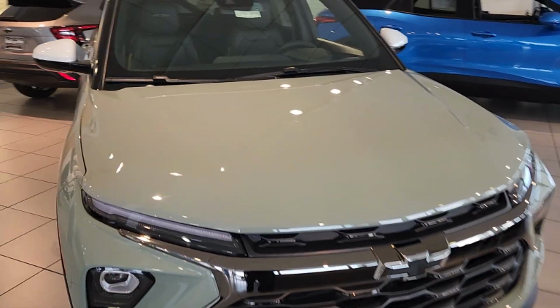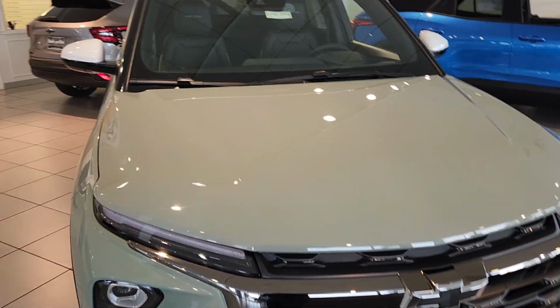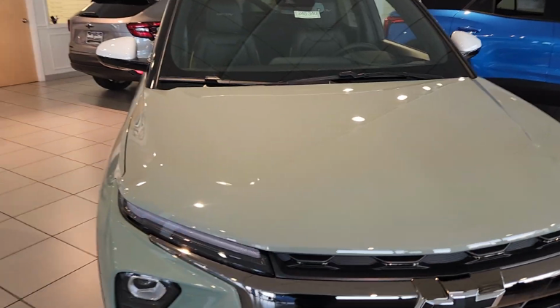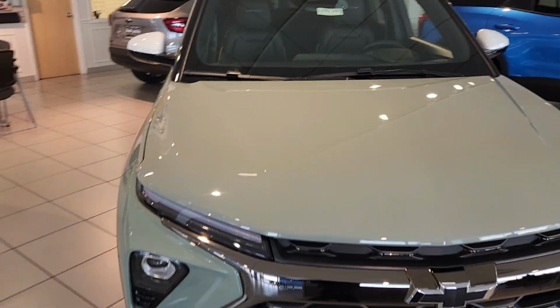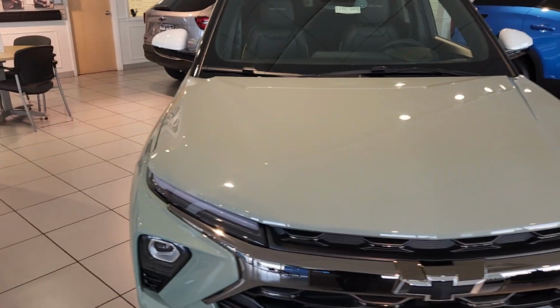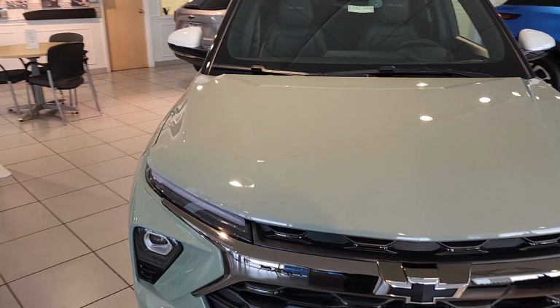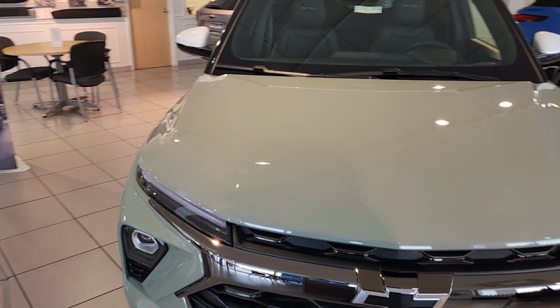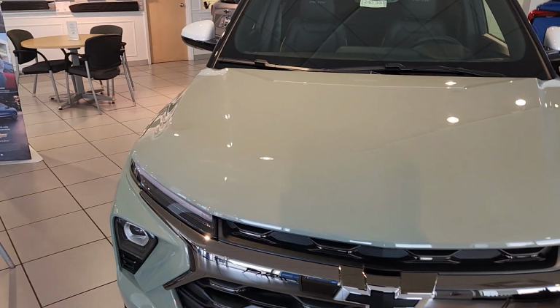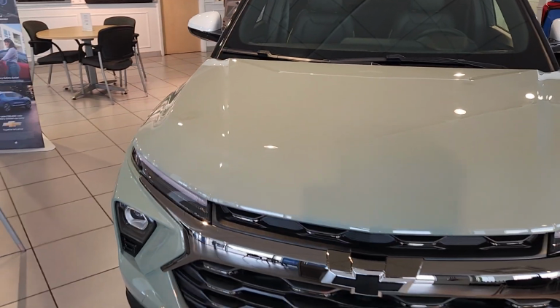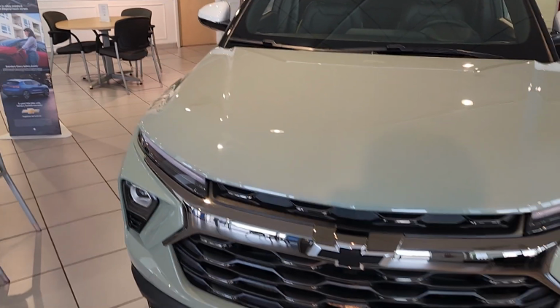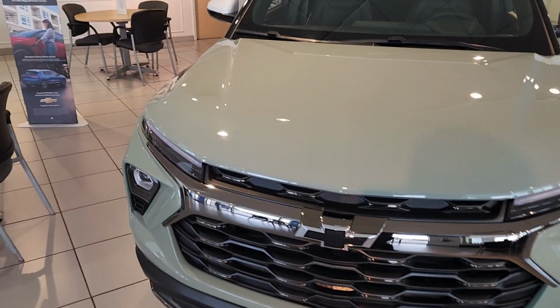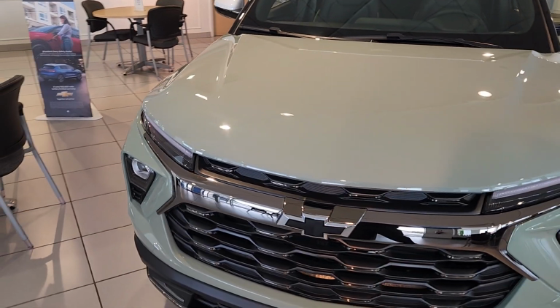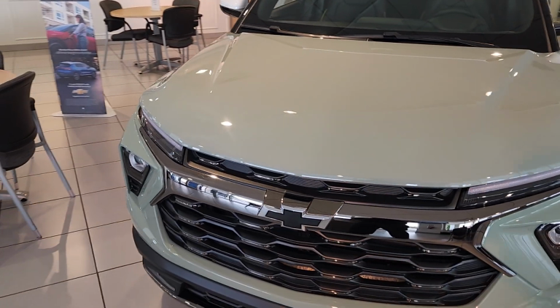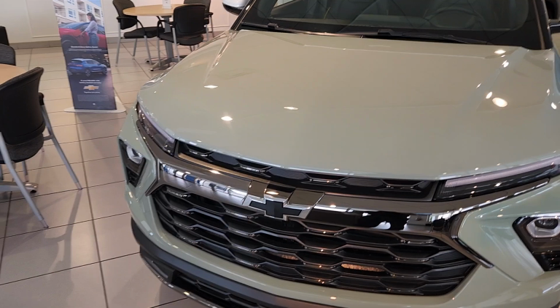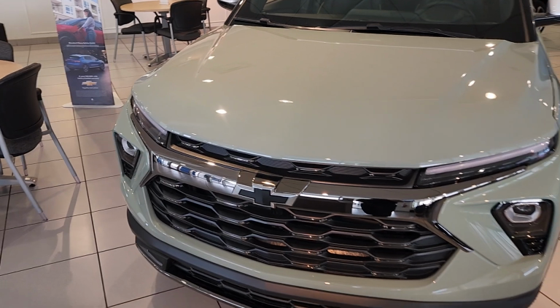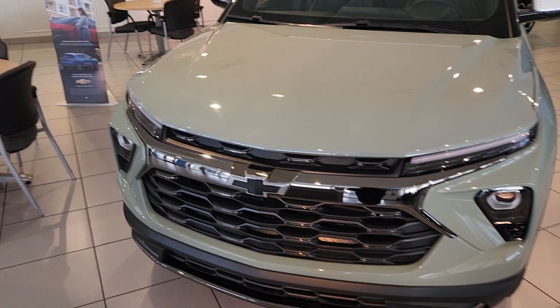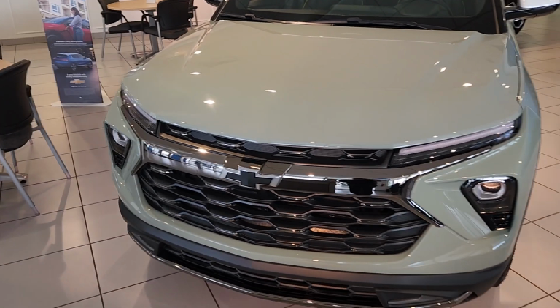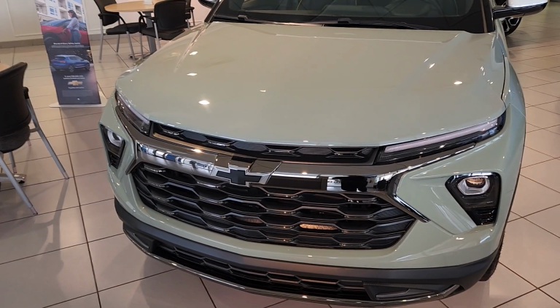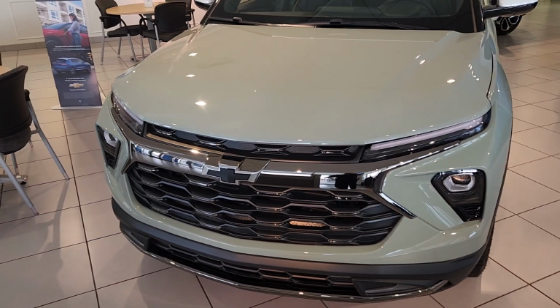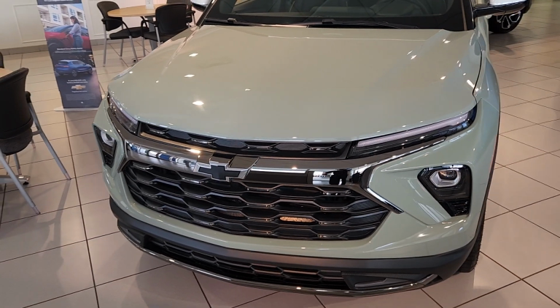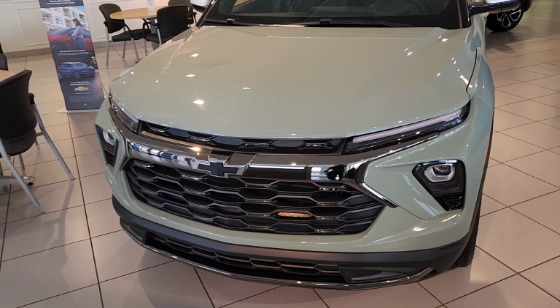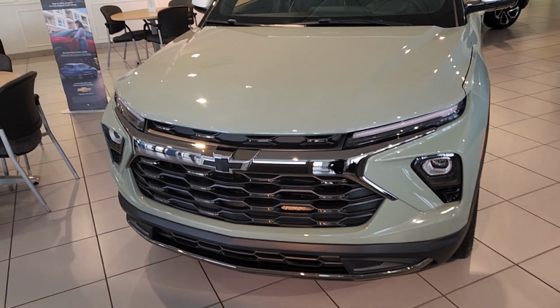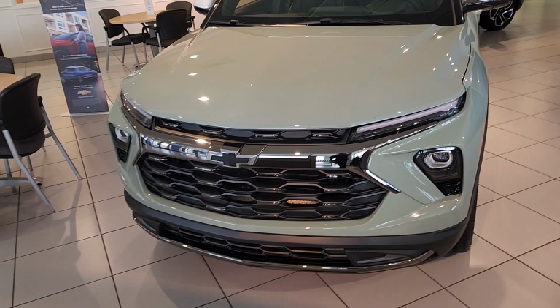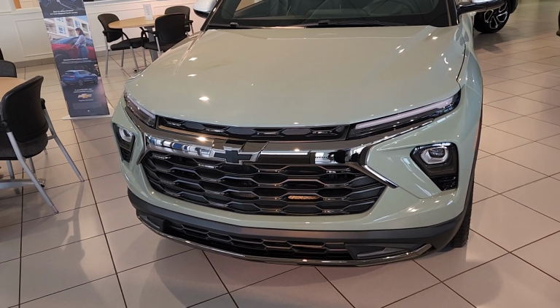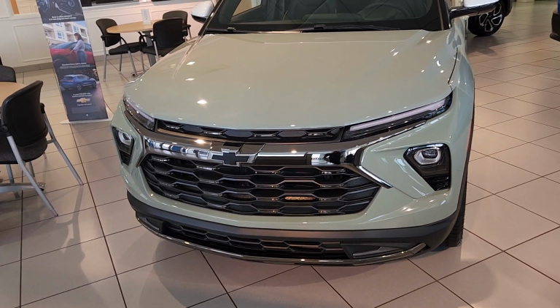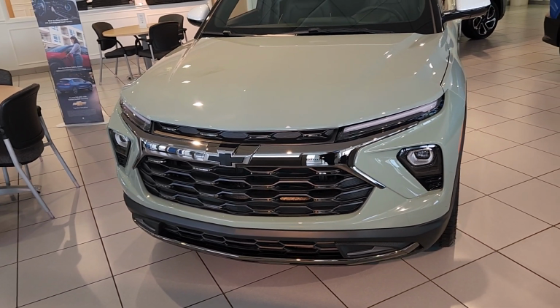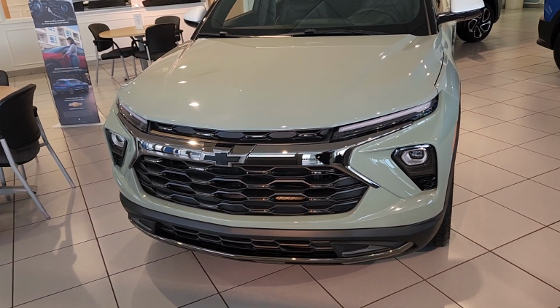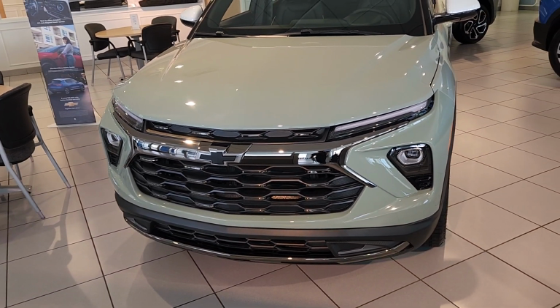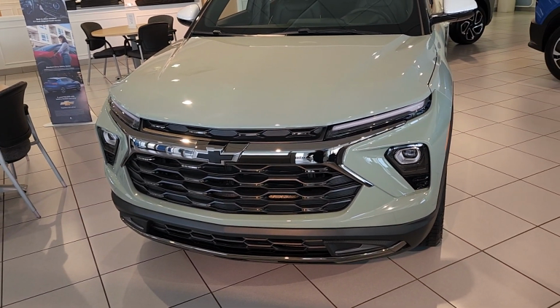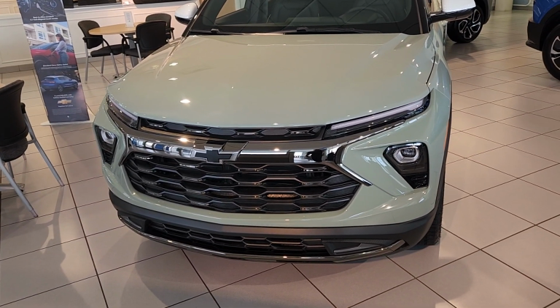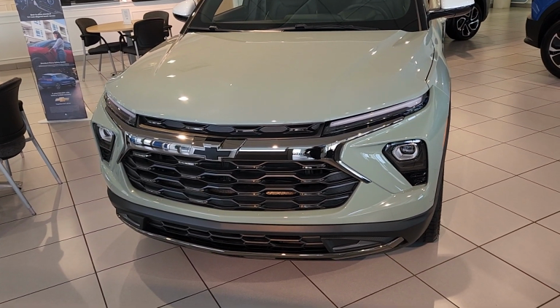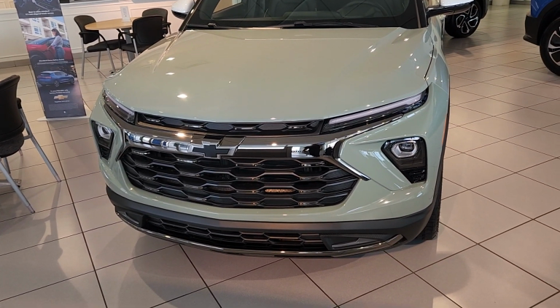Our MSRP is $31,585. We are honoring GM employee pricing and supplier pricing. Hopefully everybody's doing that at this point, but I still feel it's worth mentioning.